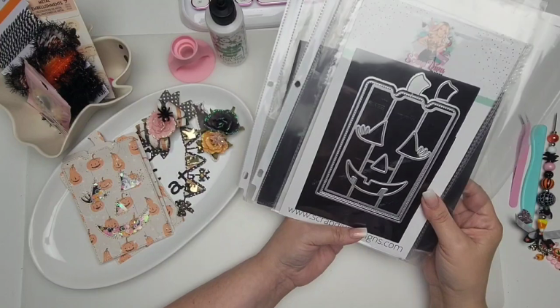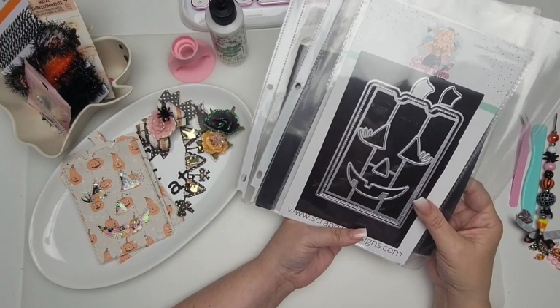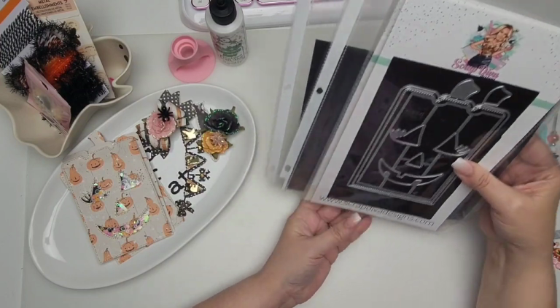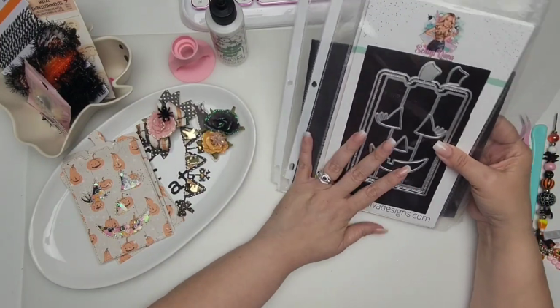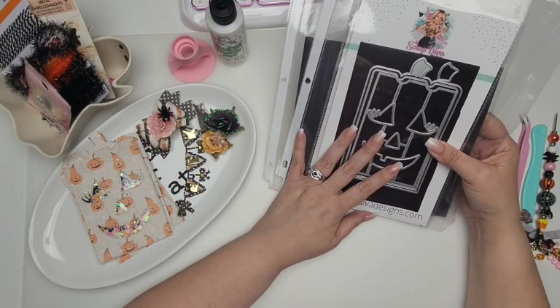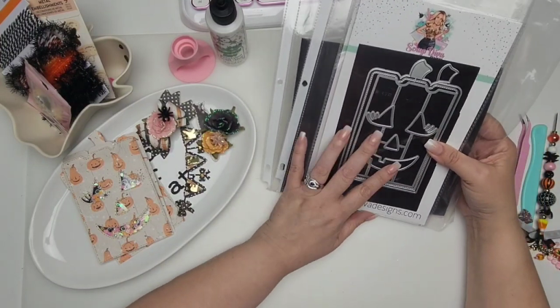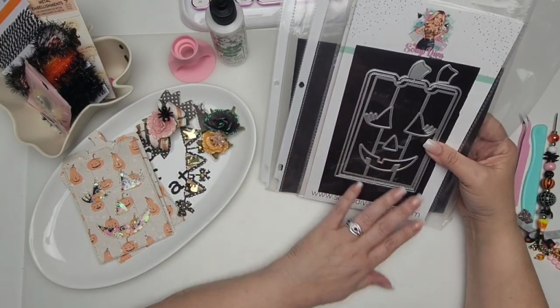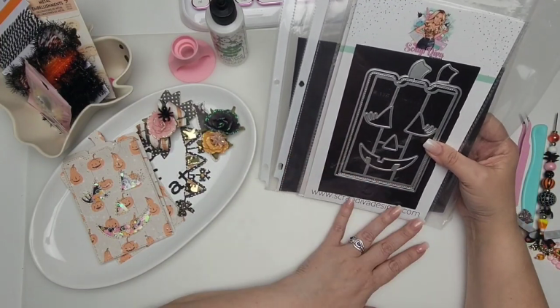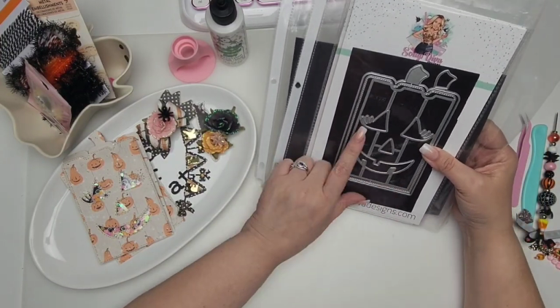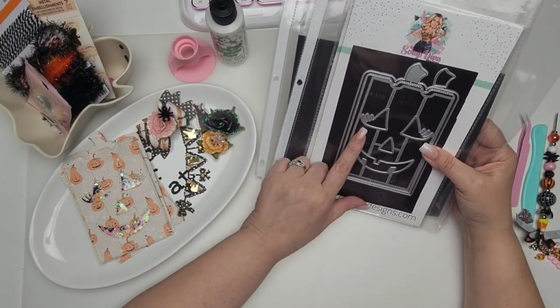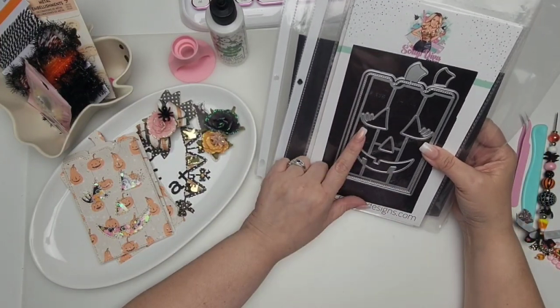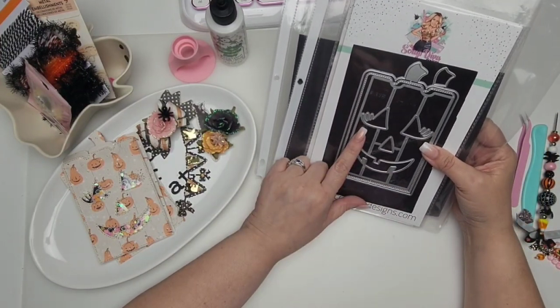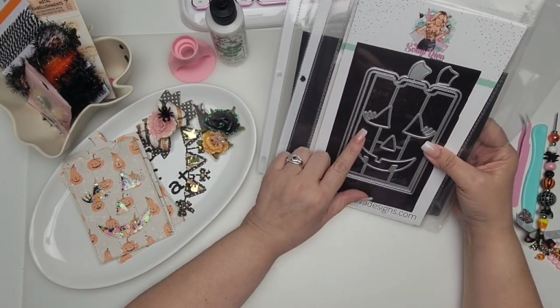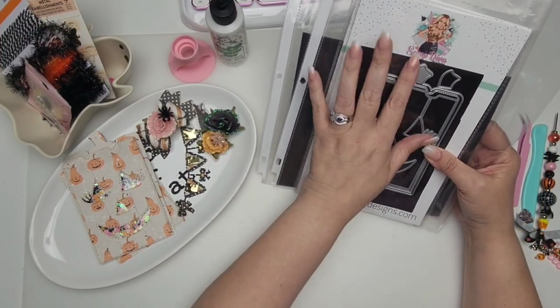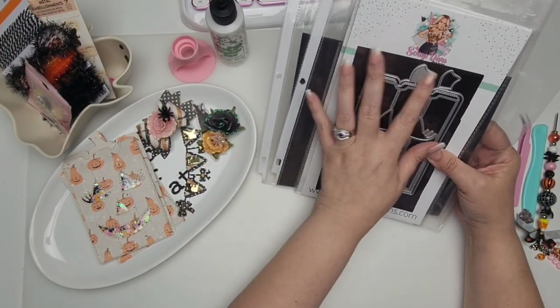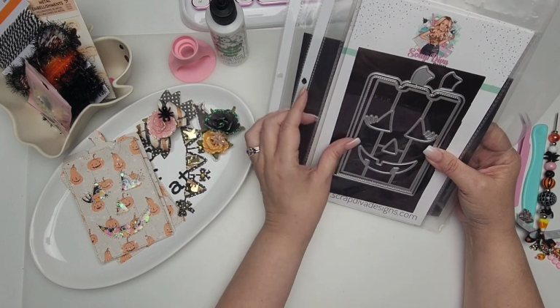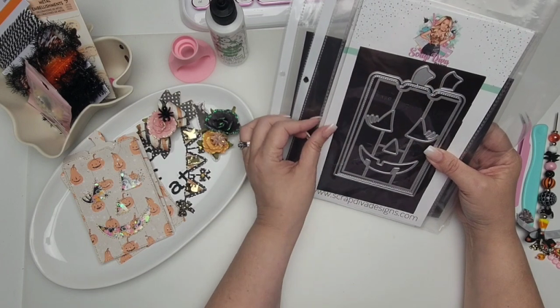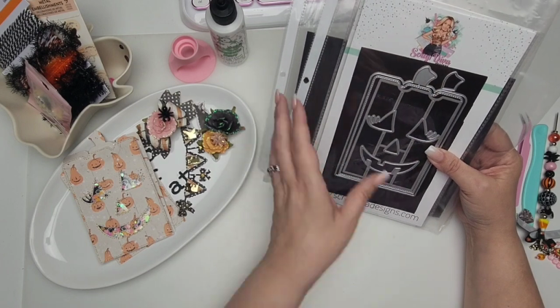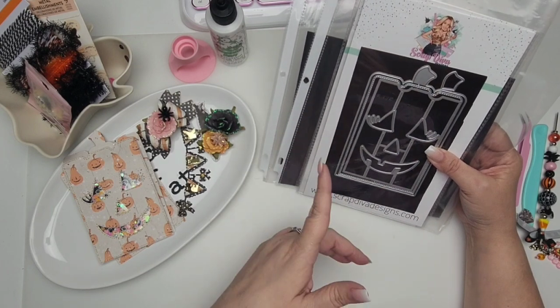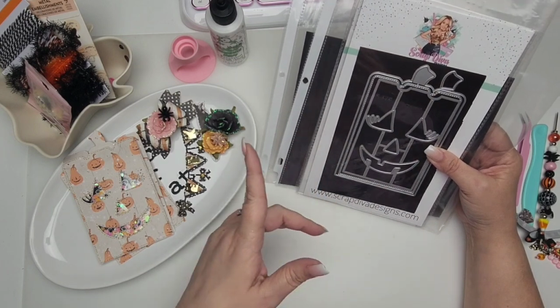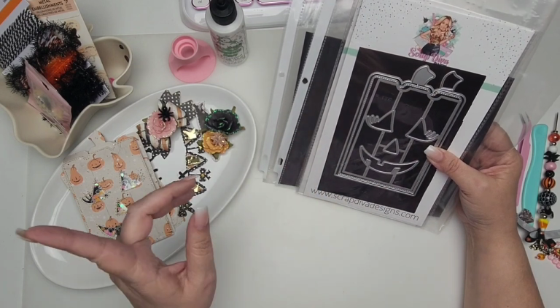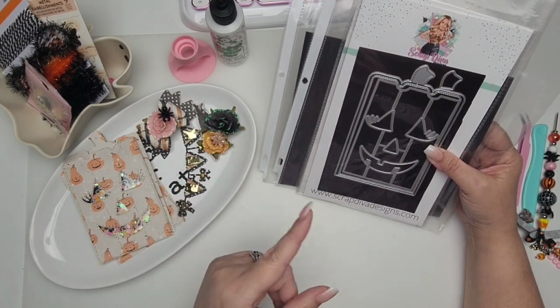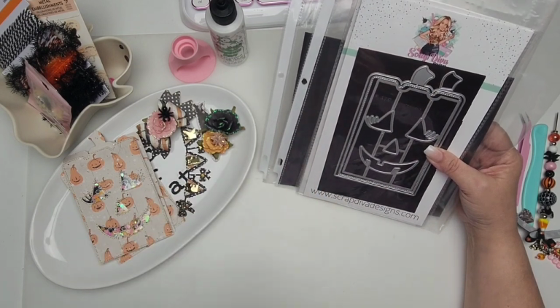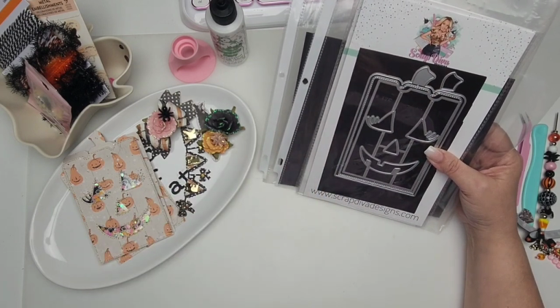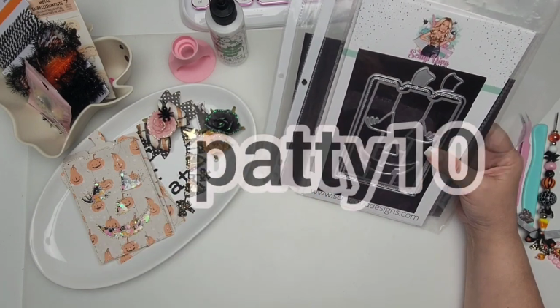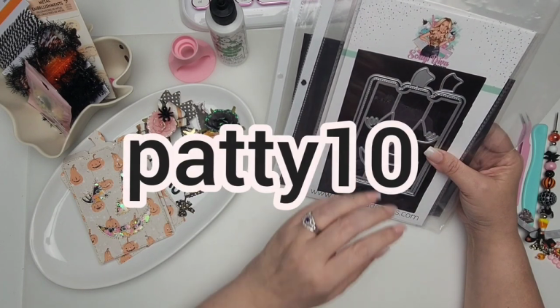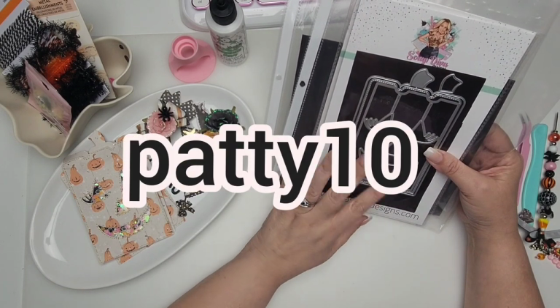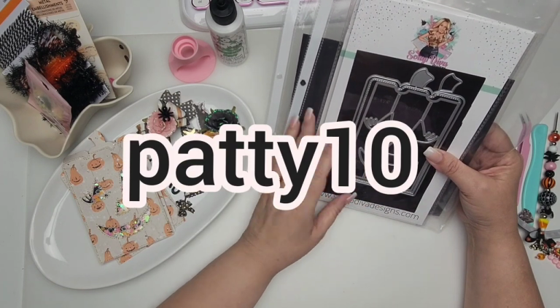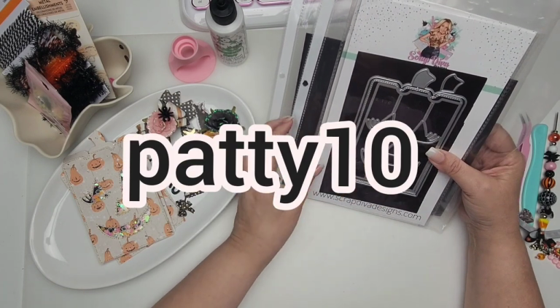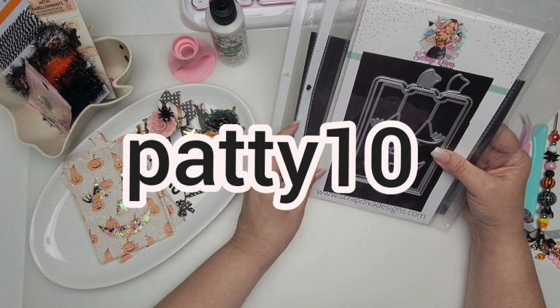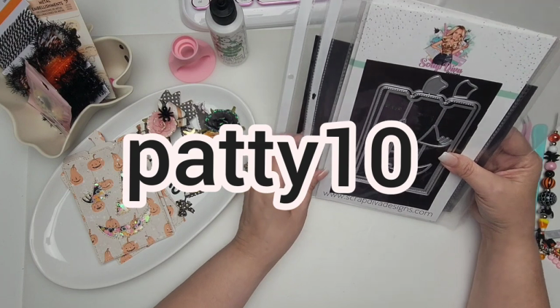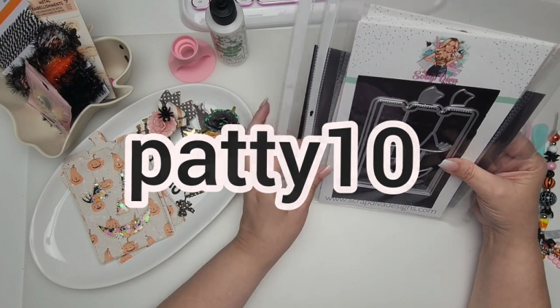Hi guys! Welcome to today's video. Today we're going to be featuring this tall jack-o-lantern from ScrapDivaDesigns.com. Remember that I have a coupon code — it is PATTY10 and that'll get you 10% off your purchase.